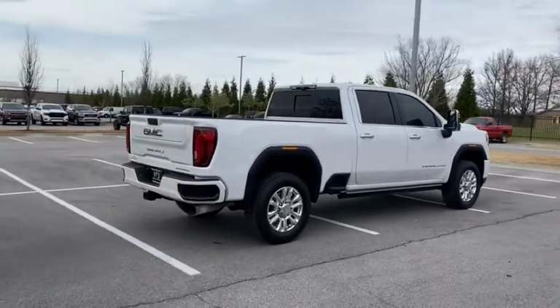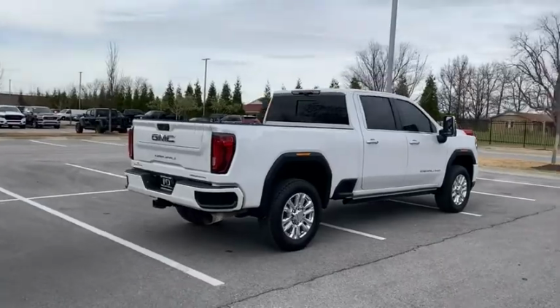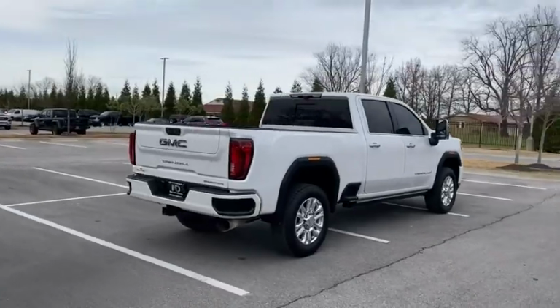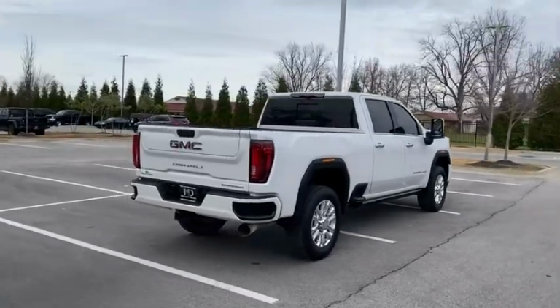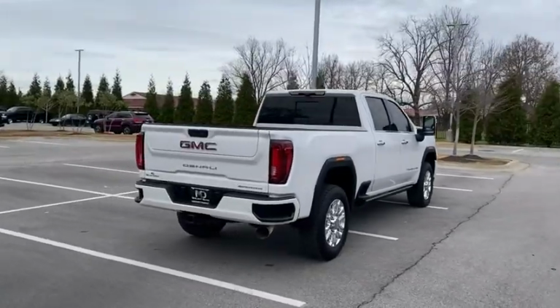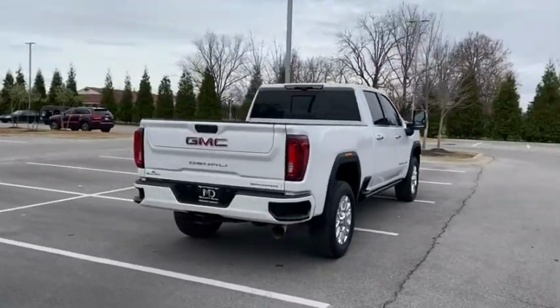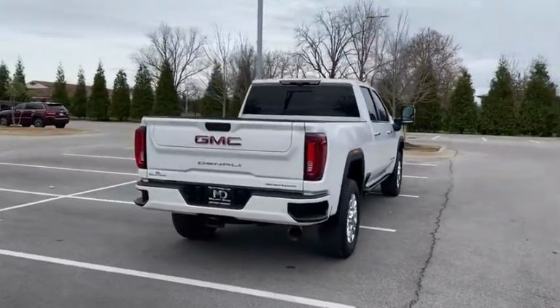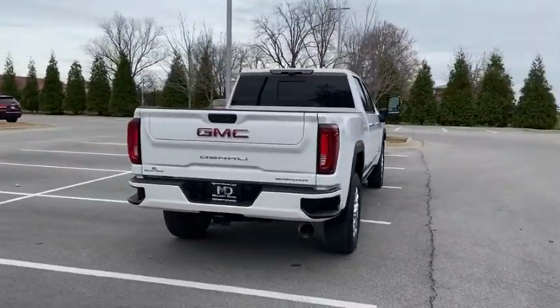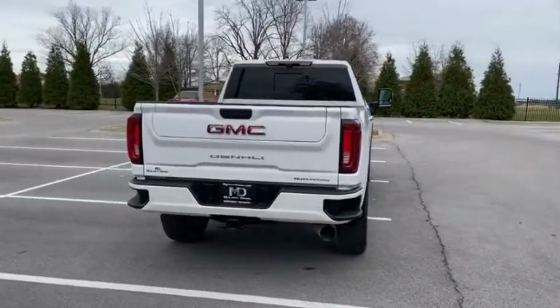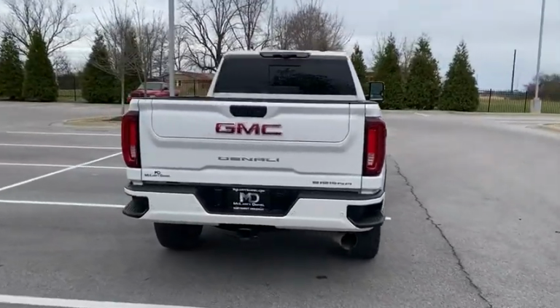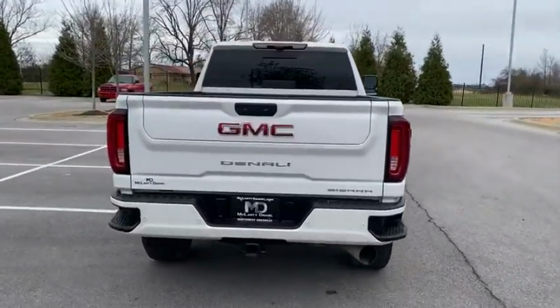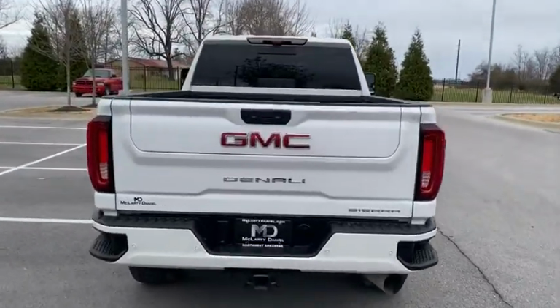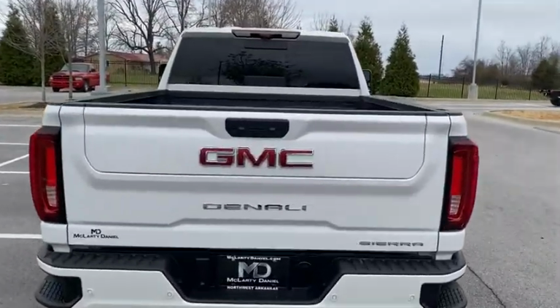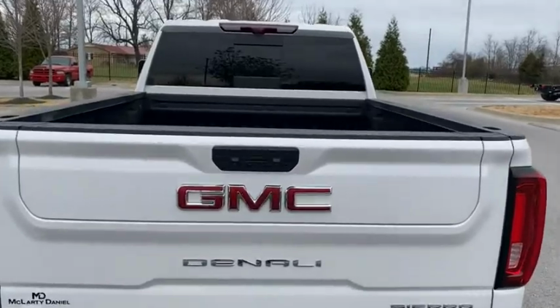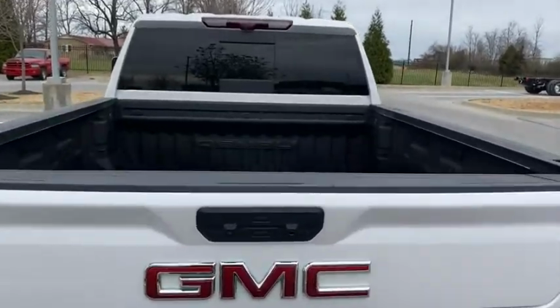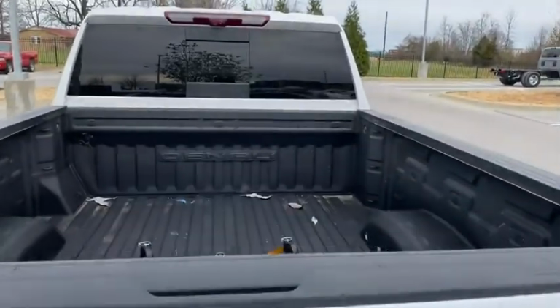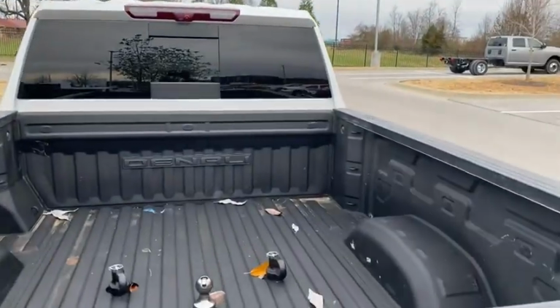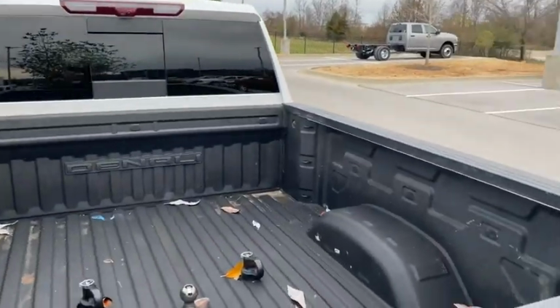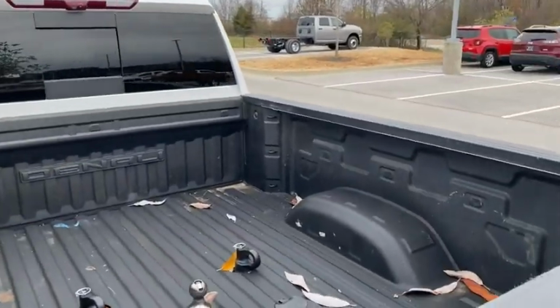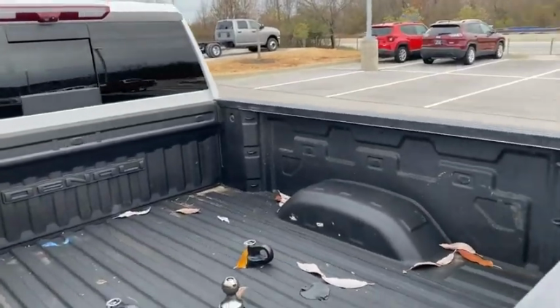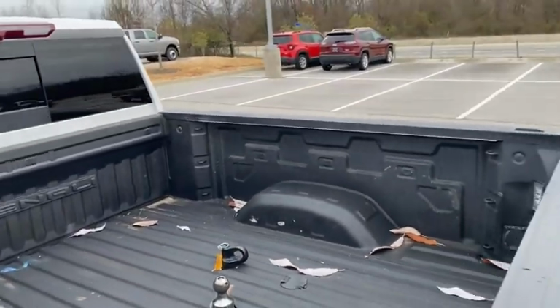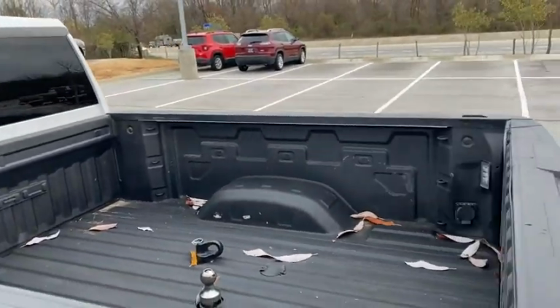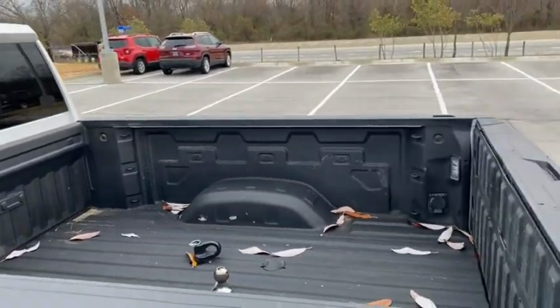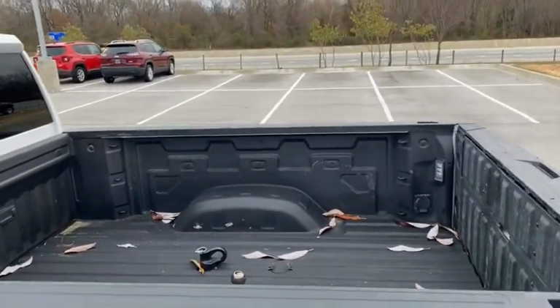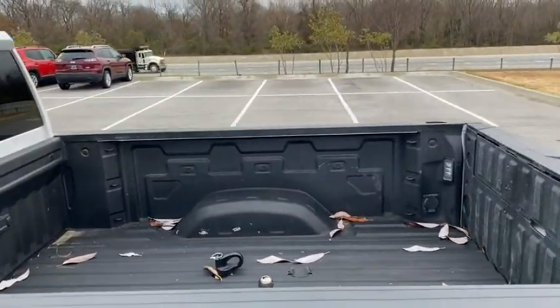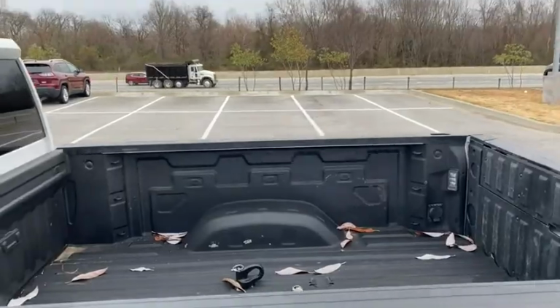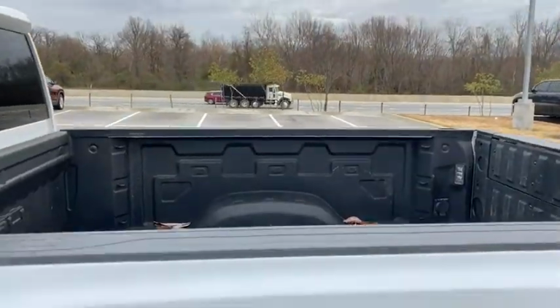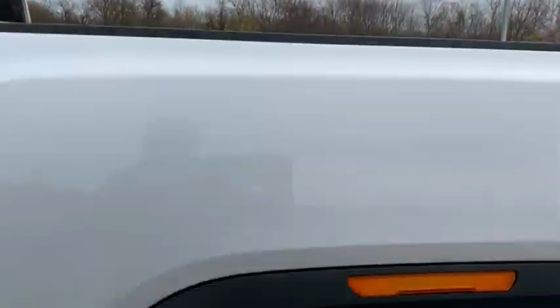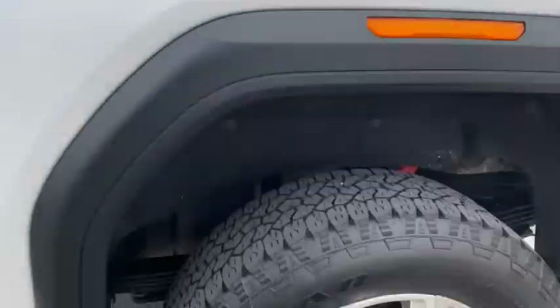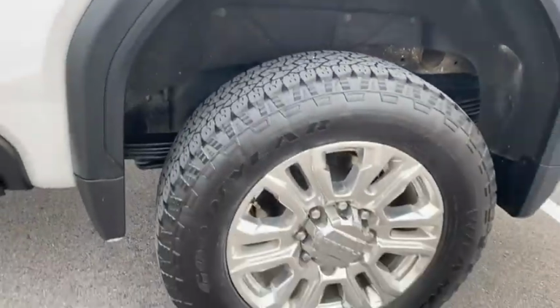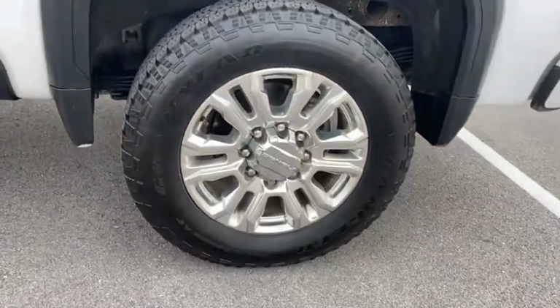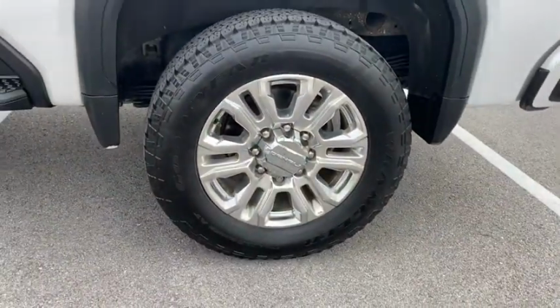Here are some of this vehicle's great options: navigation system, remote engine start, power passenger seat, power sunroof, steering wheel audio controls, traction control, dual airbags, power steering, alloy wheels.